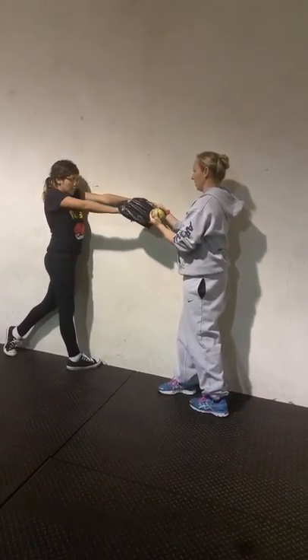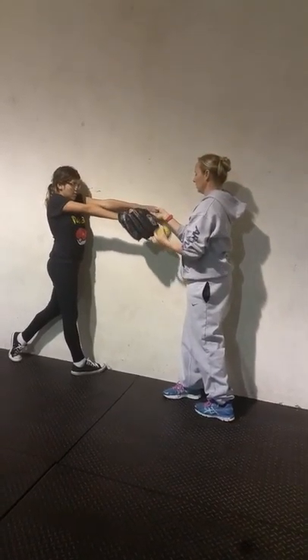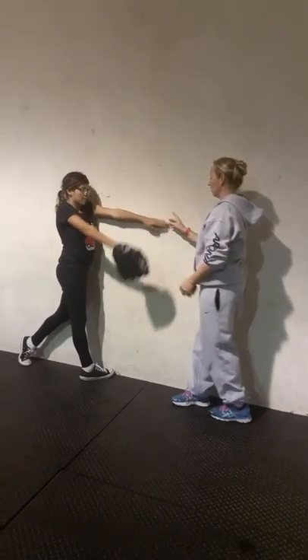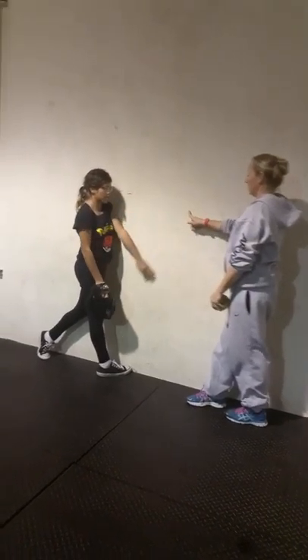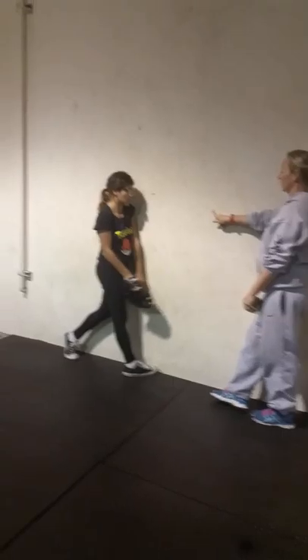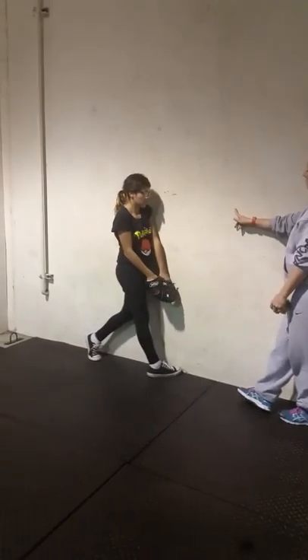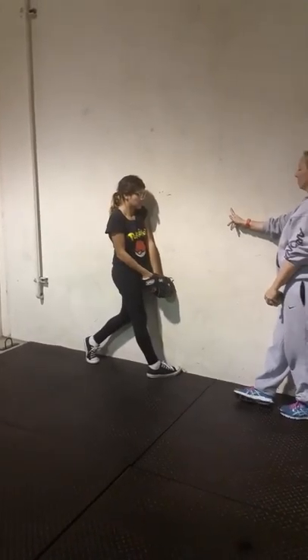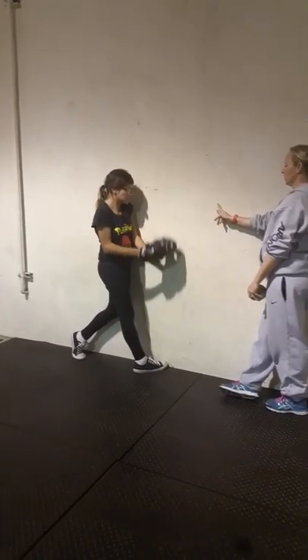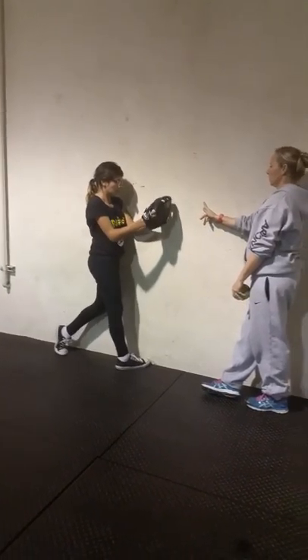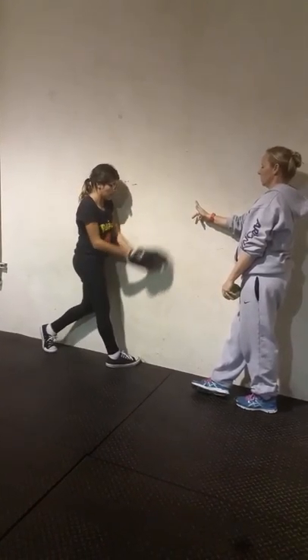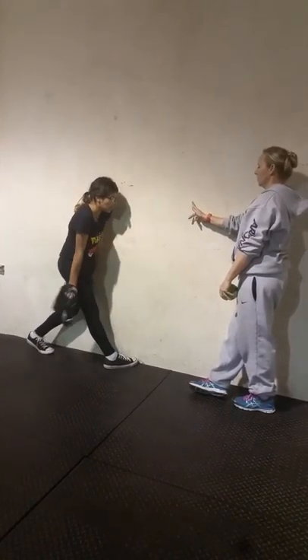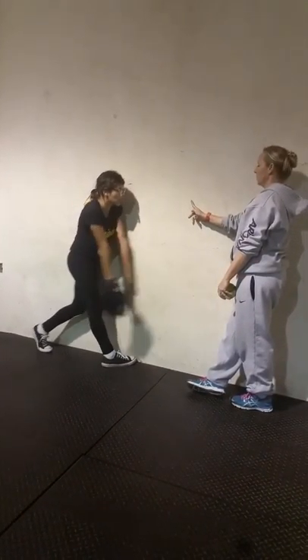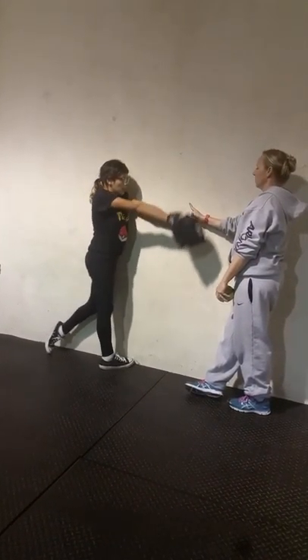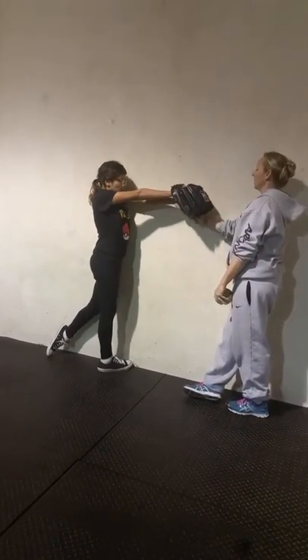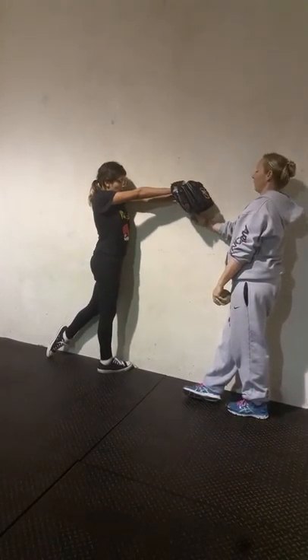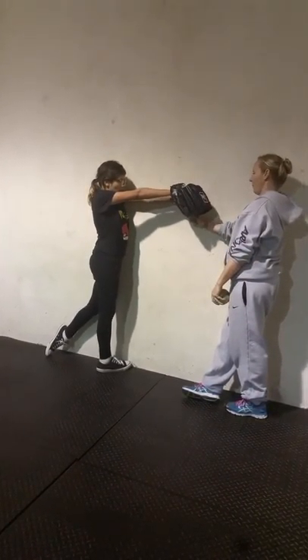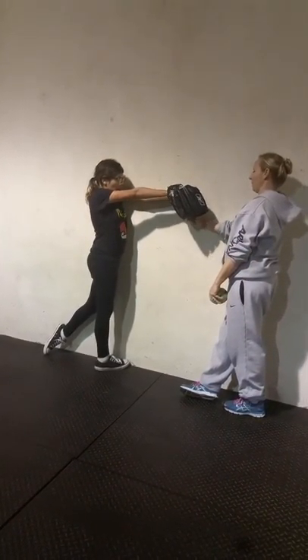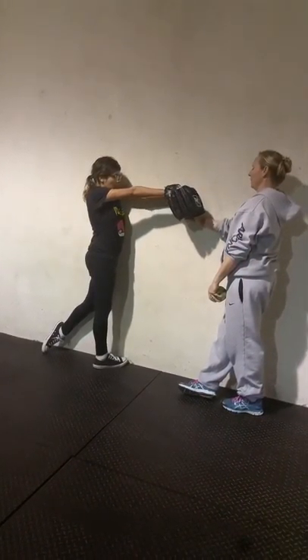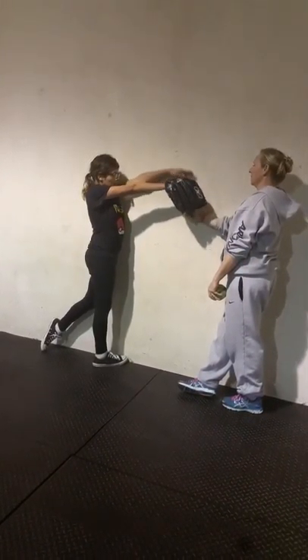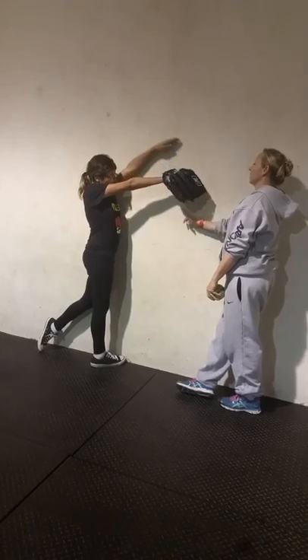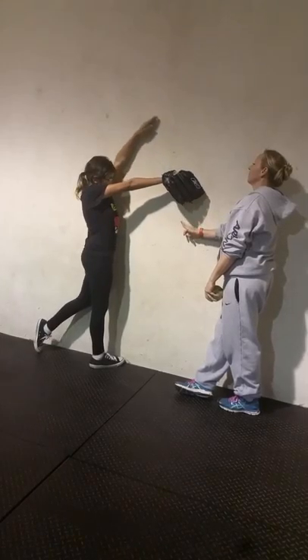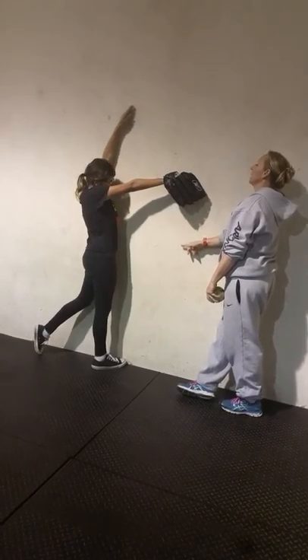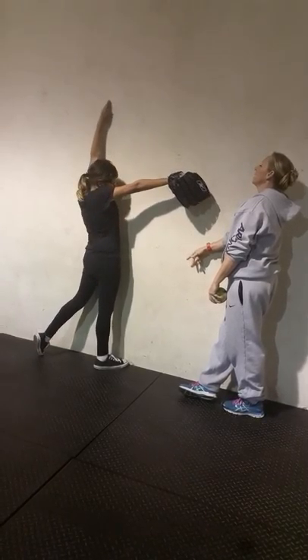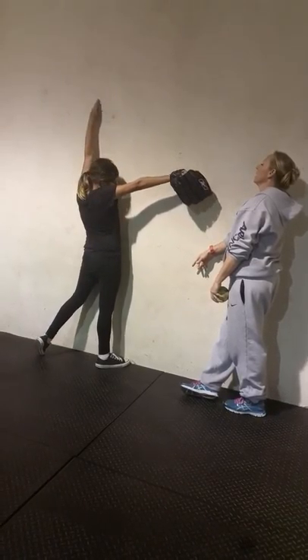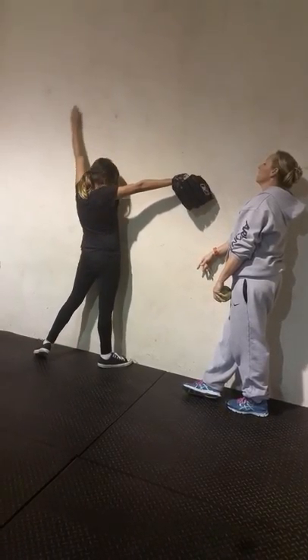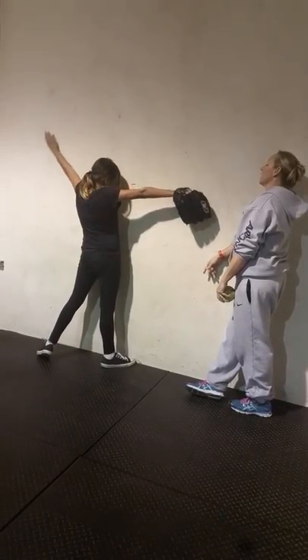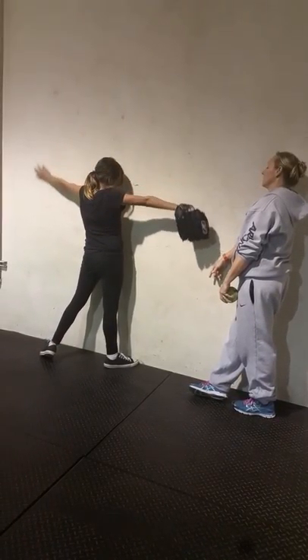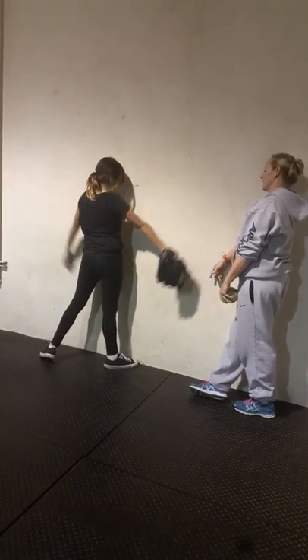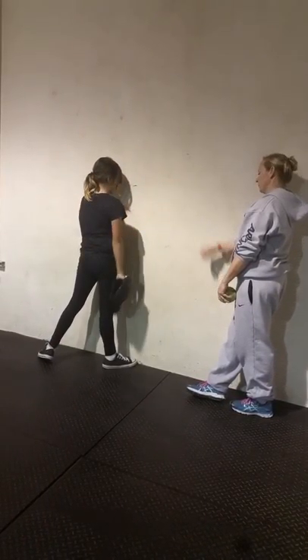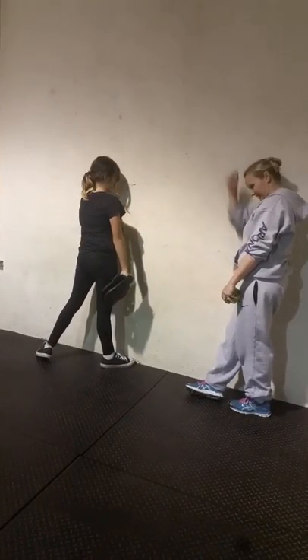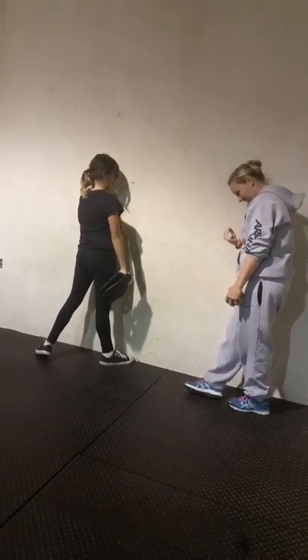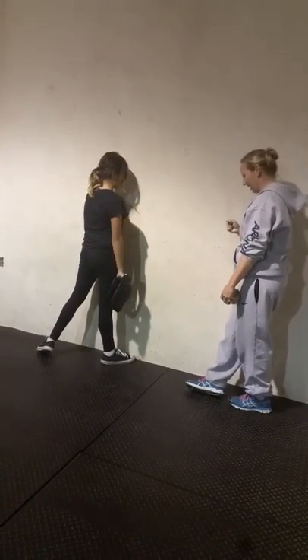Go for it. Right here, go. Keep going. Stay safe, take it from here guys. Do it again.